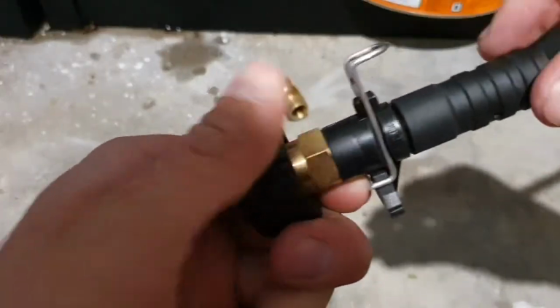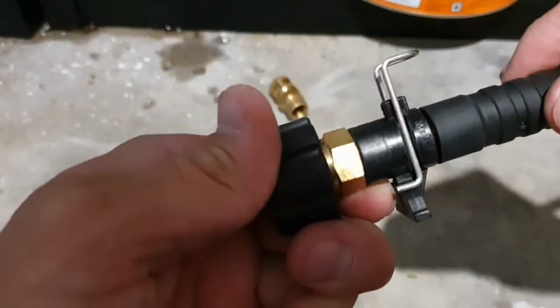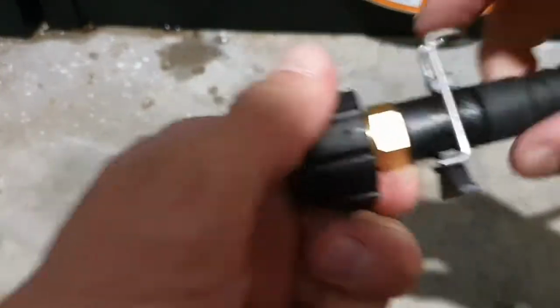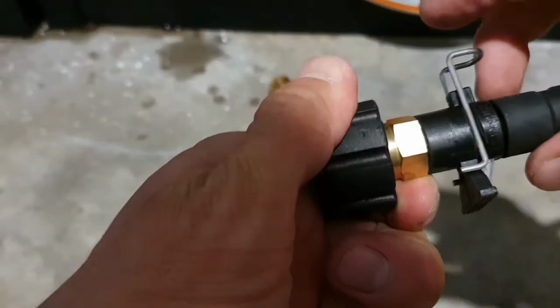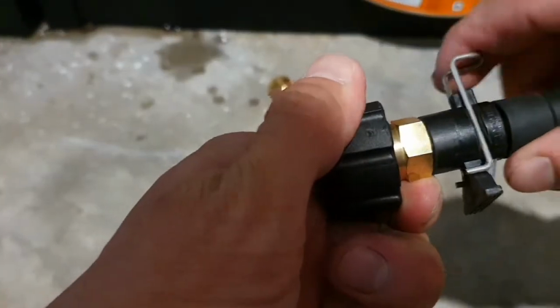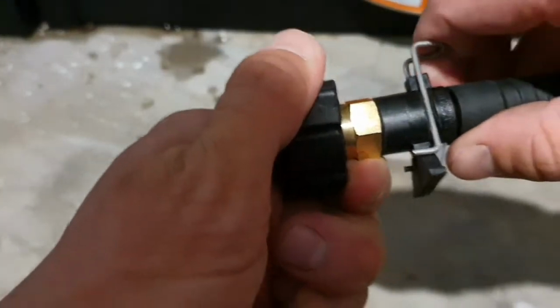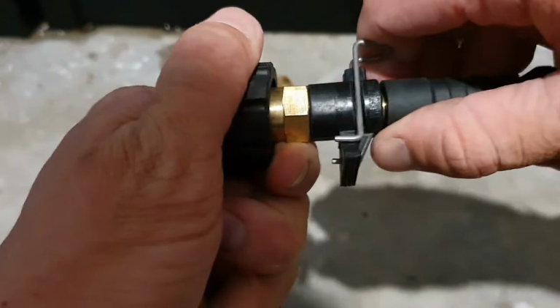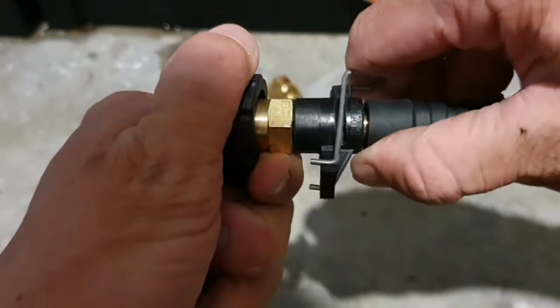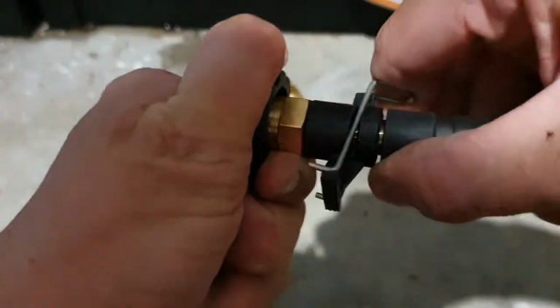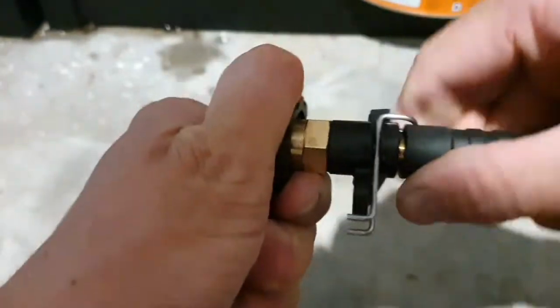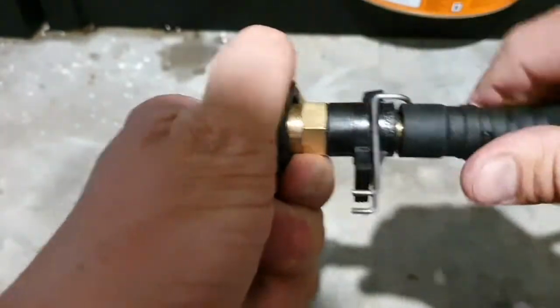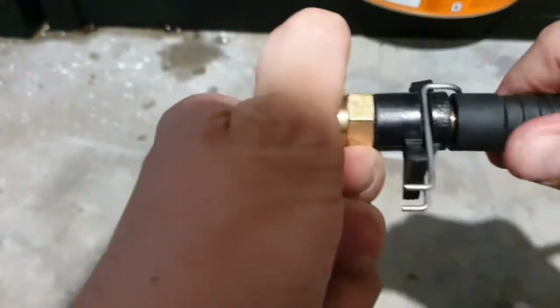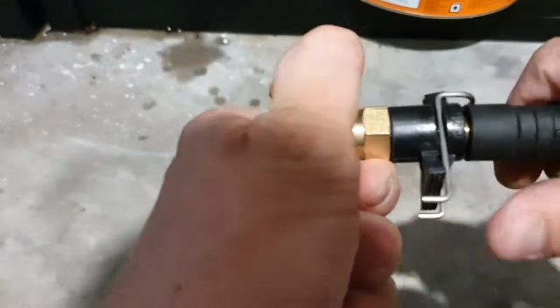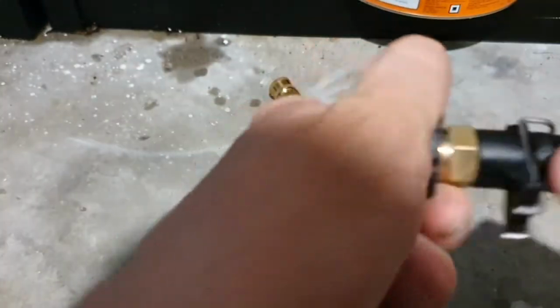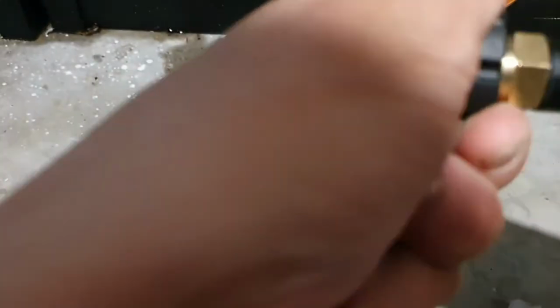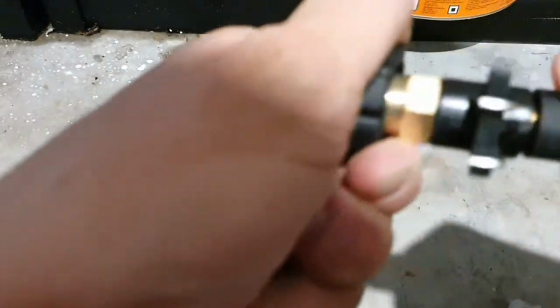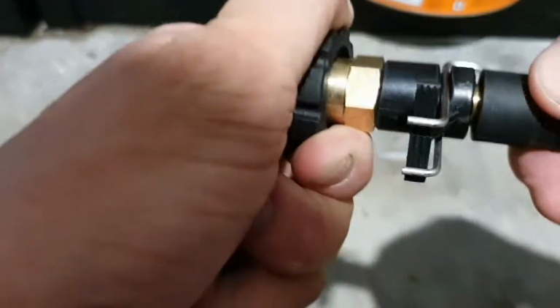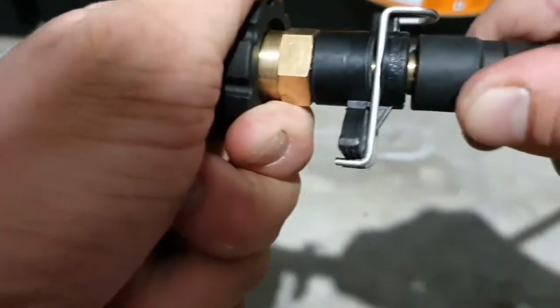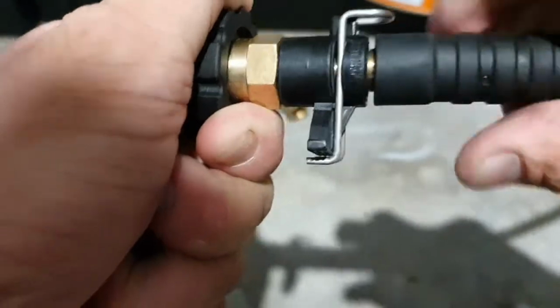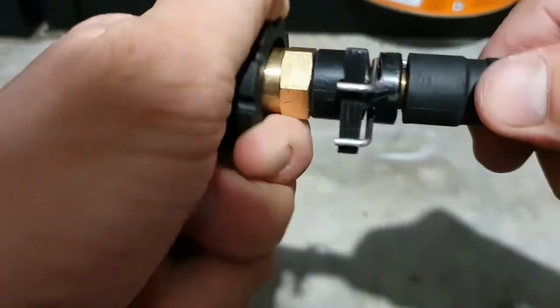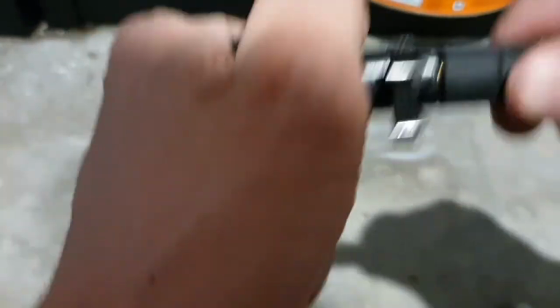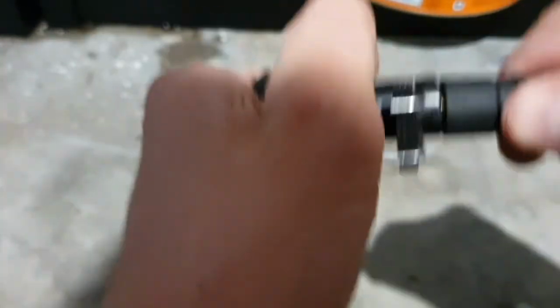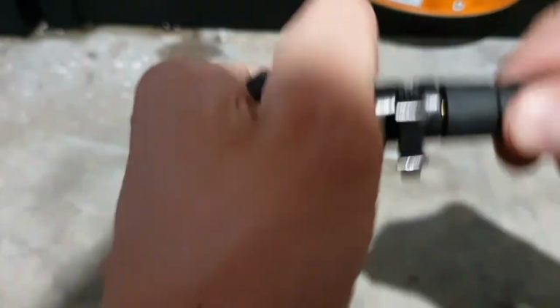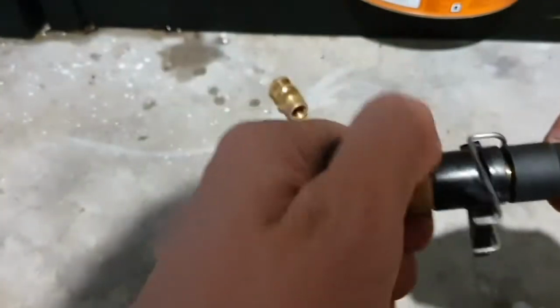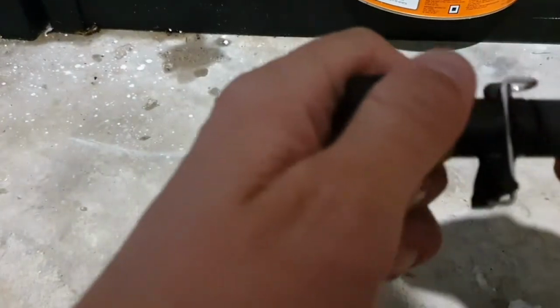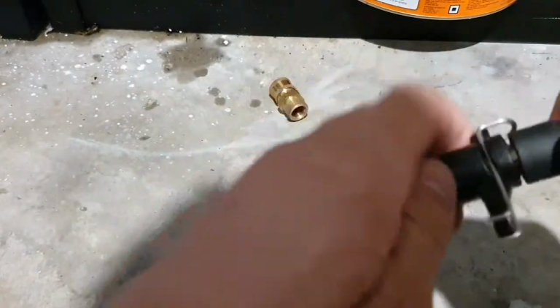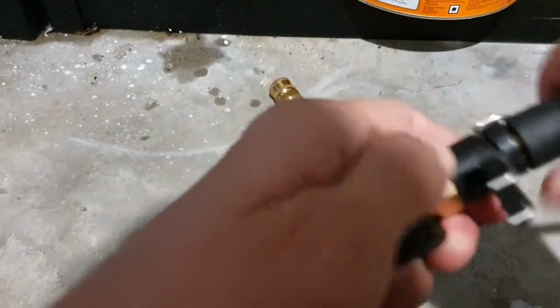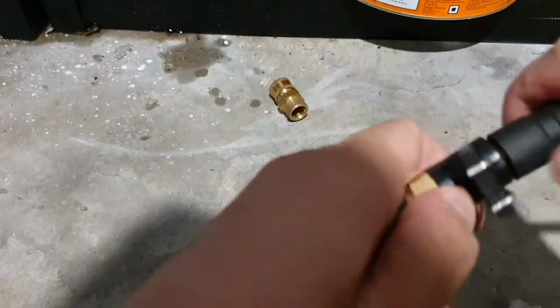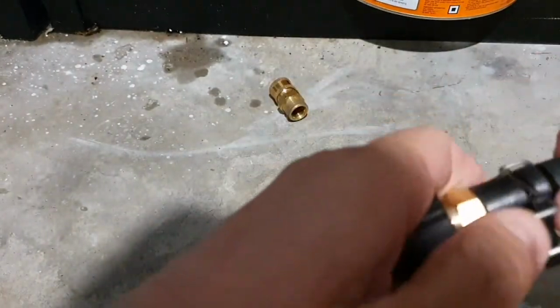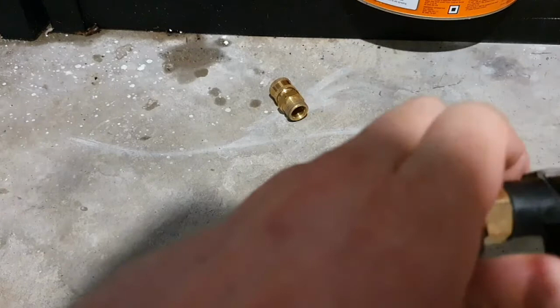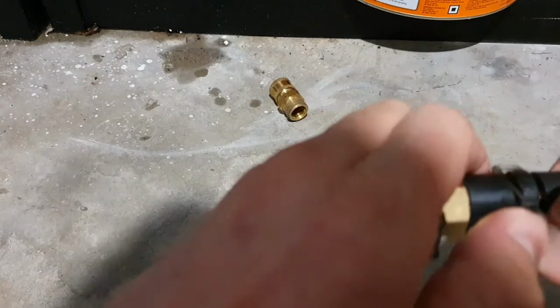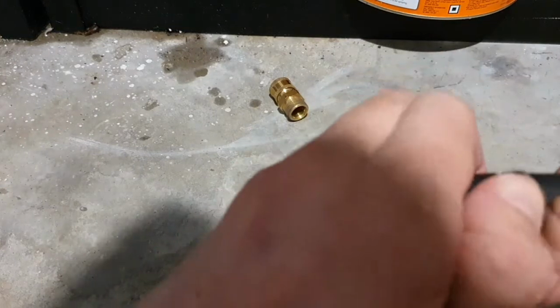So it goes right in, and then you just have to push this pin in until it clicks. Once that's locked in there, that's not coming out.